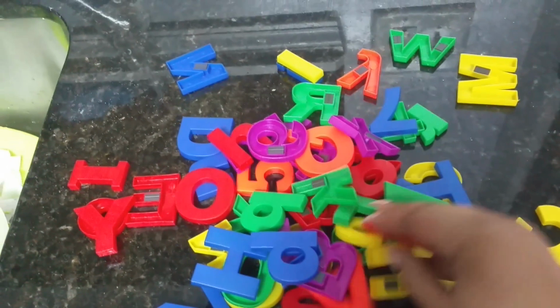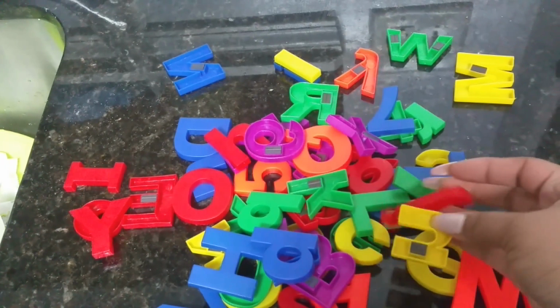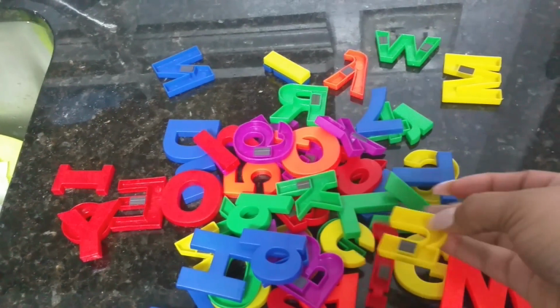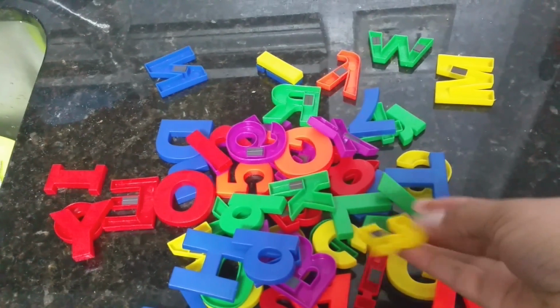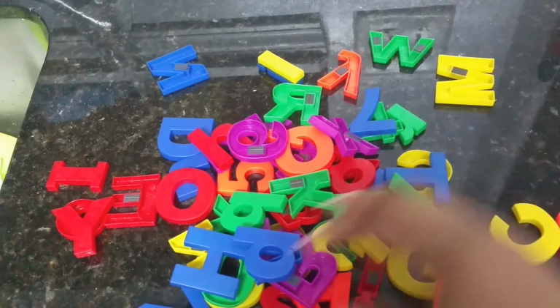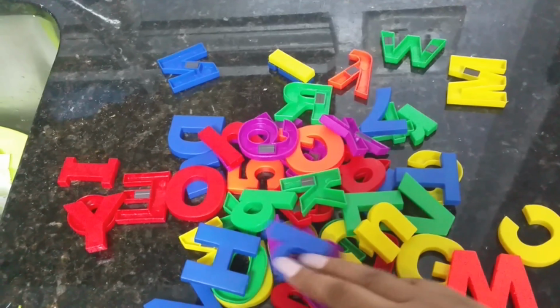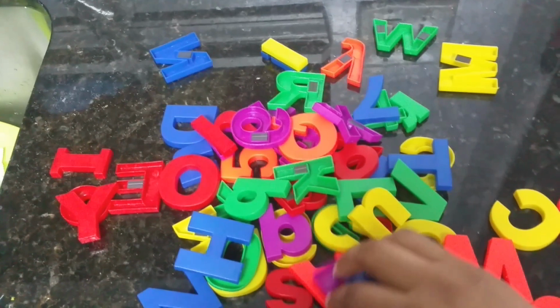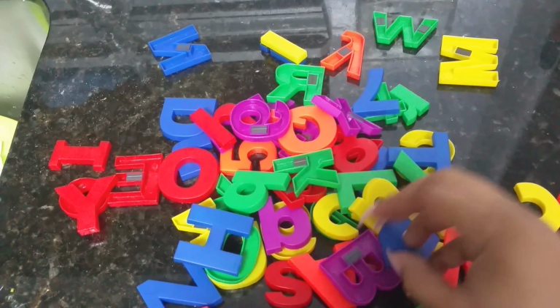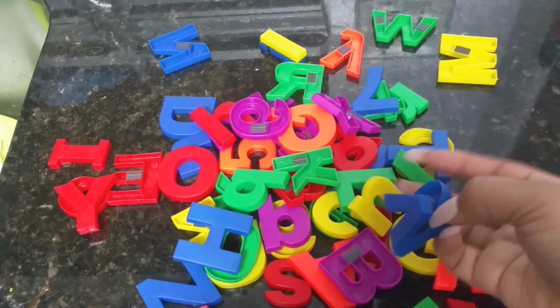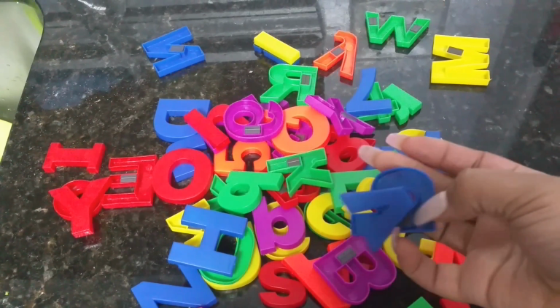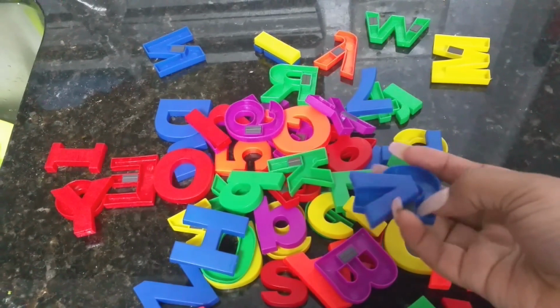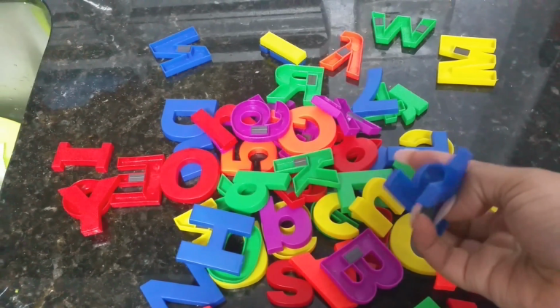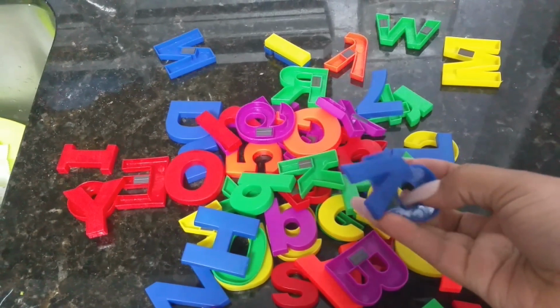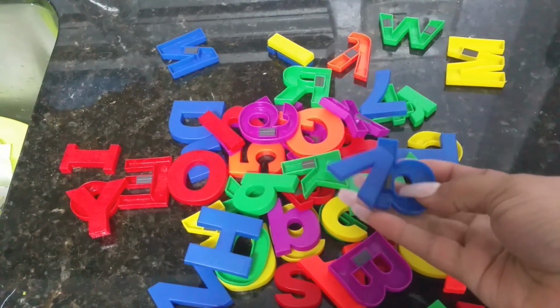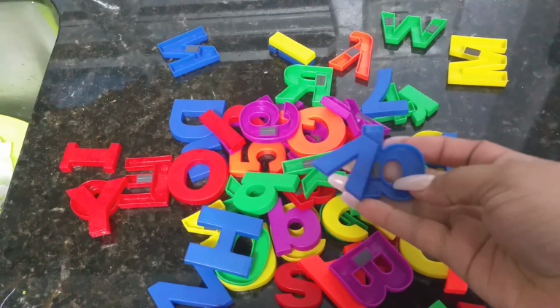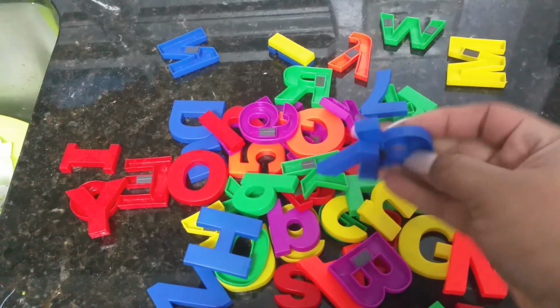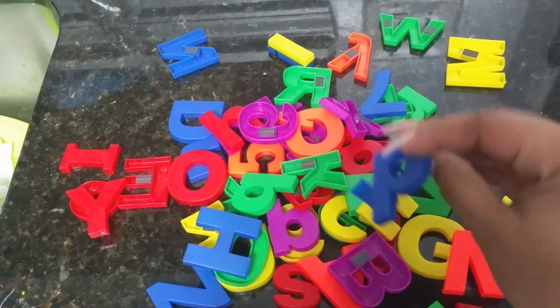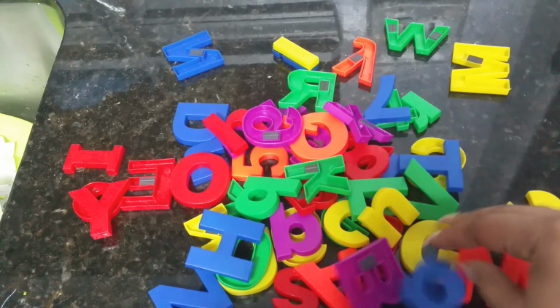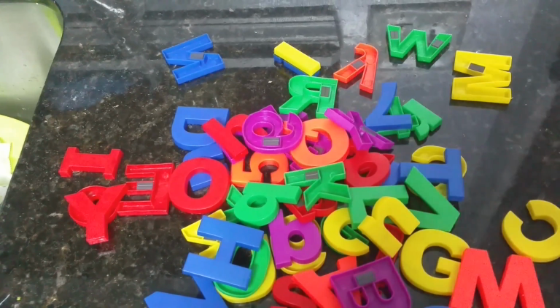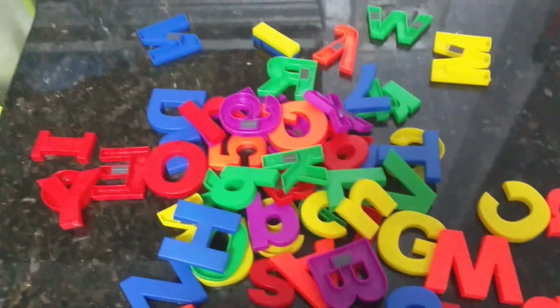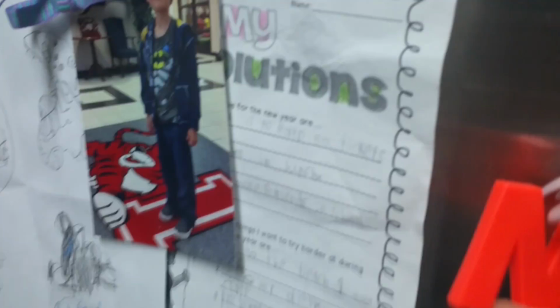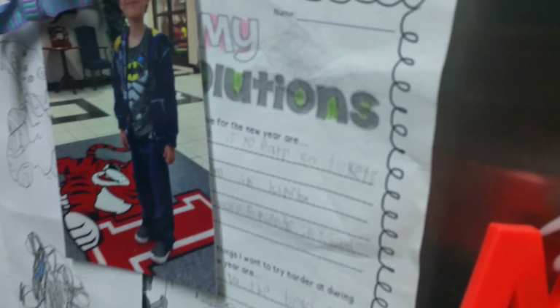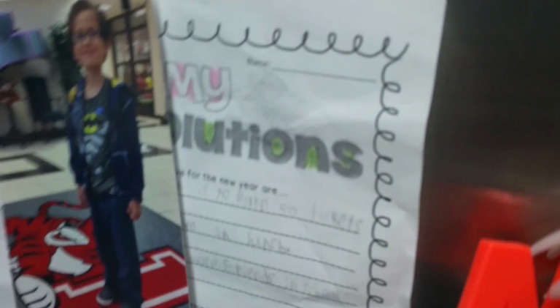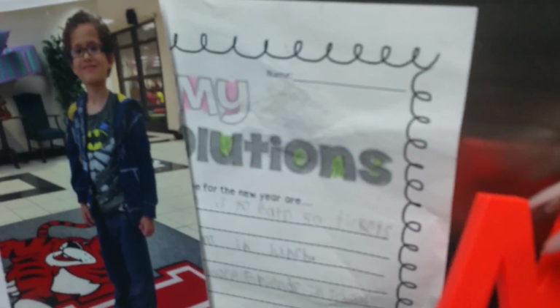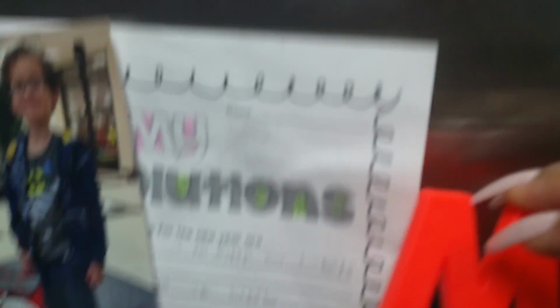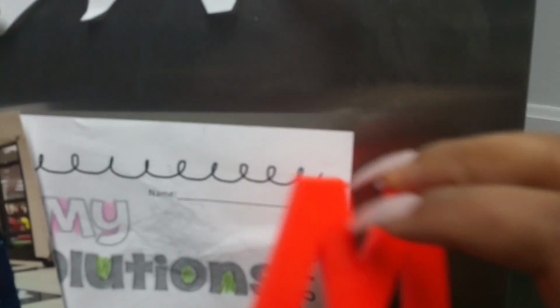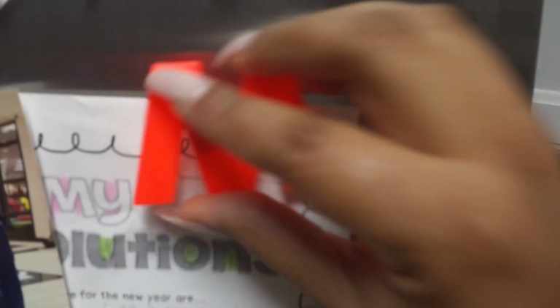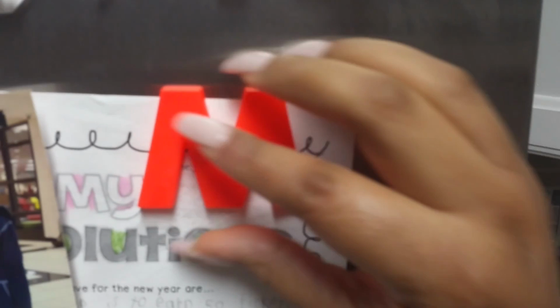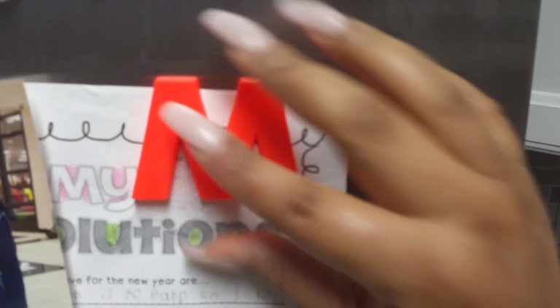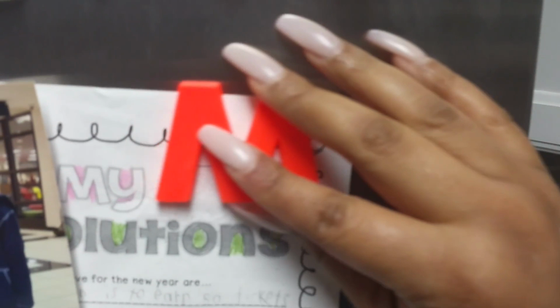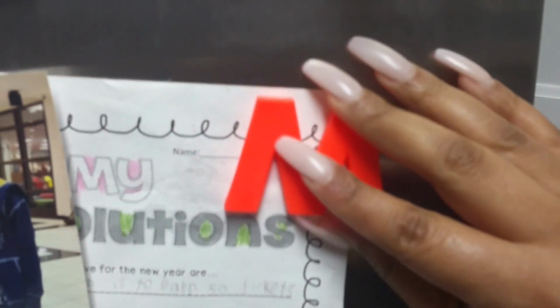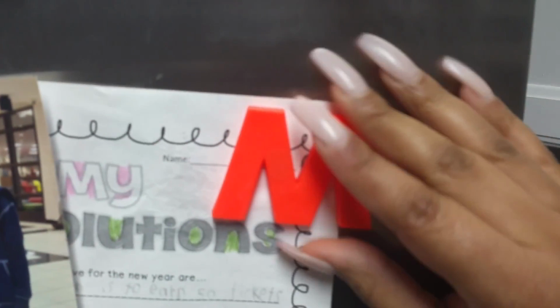They were also larger than most alphabet magnets out there, at about an inch and a half compared to most refrigerator alphabet letters, which are usually an inch in size. I don't have to worry about them falling or sliding off.